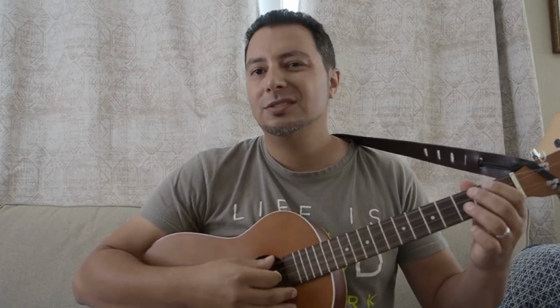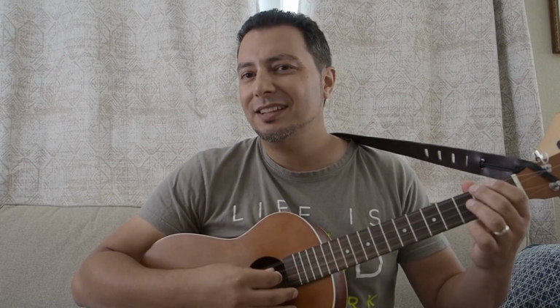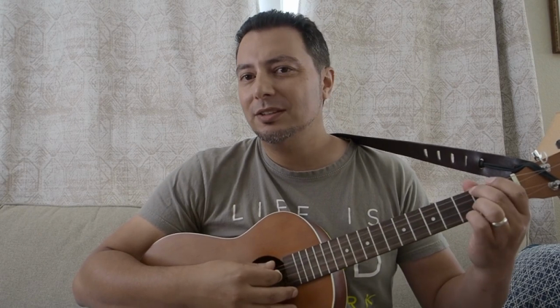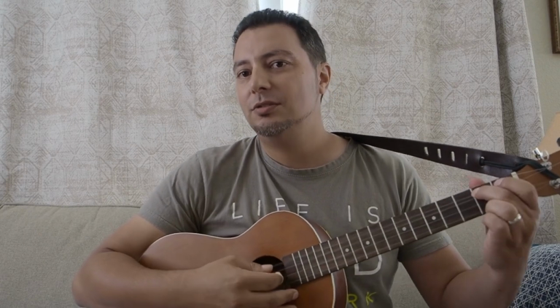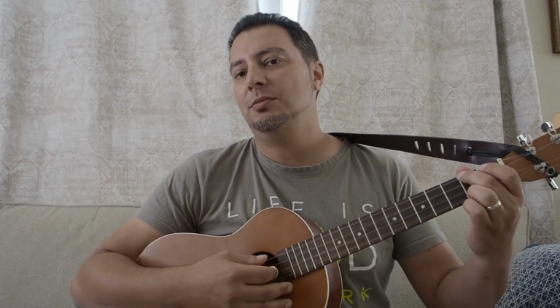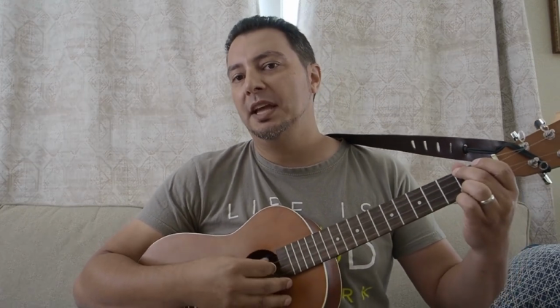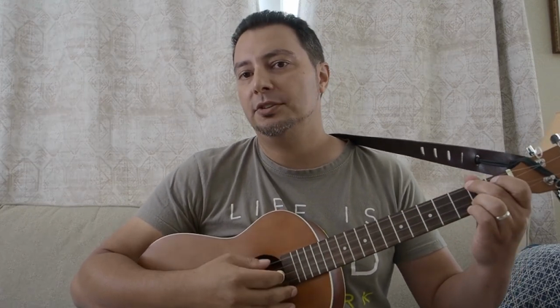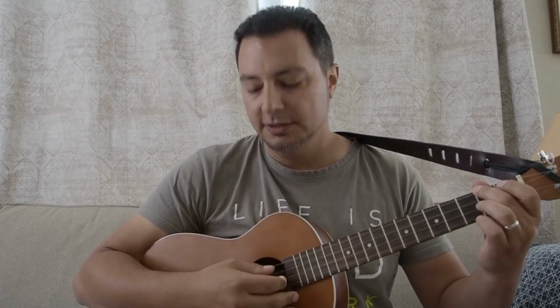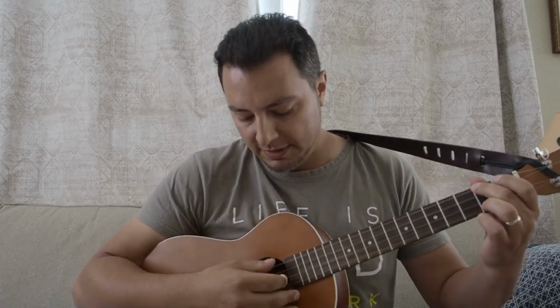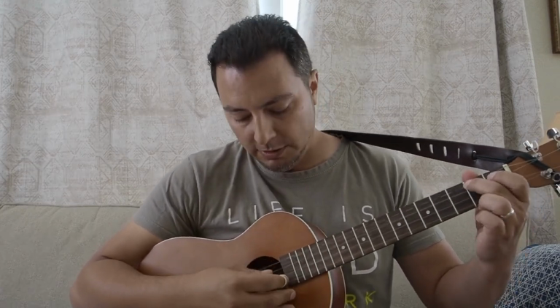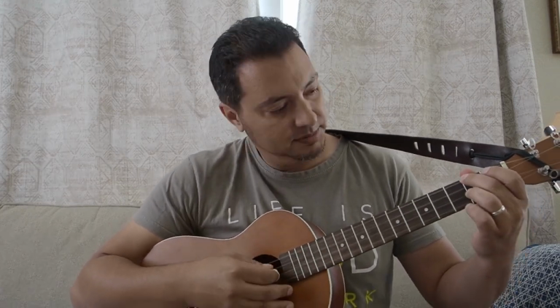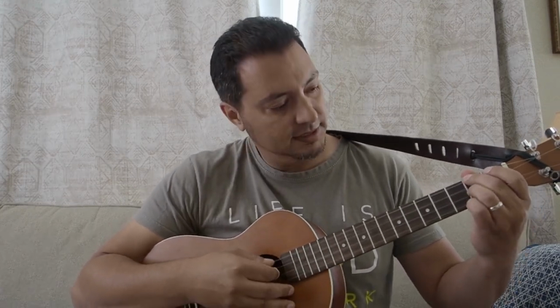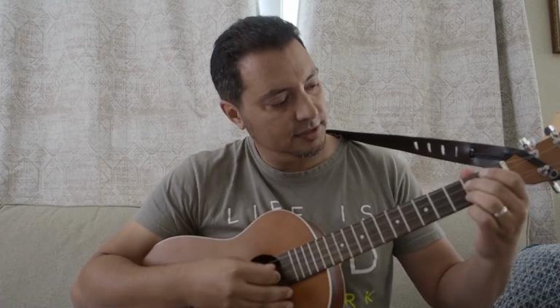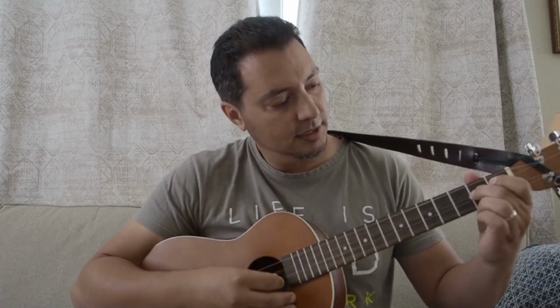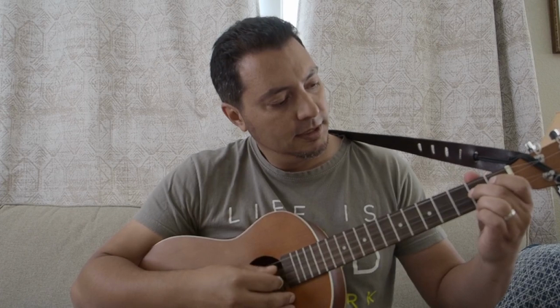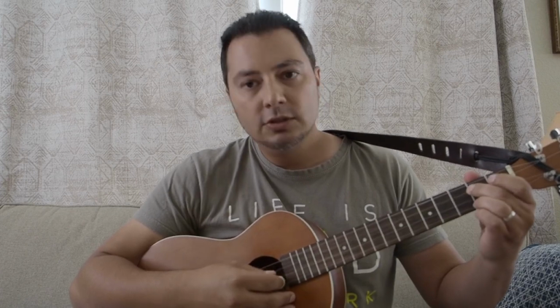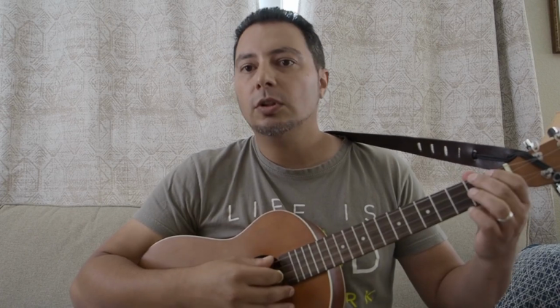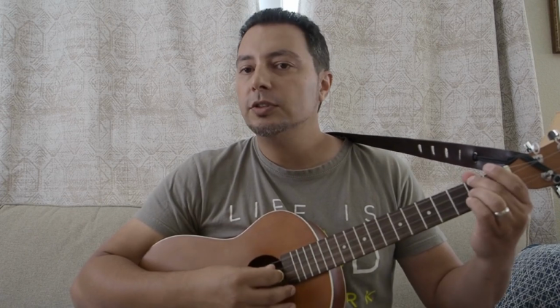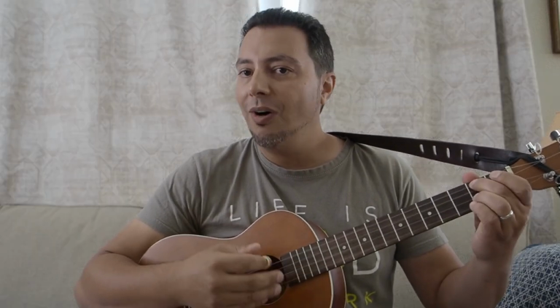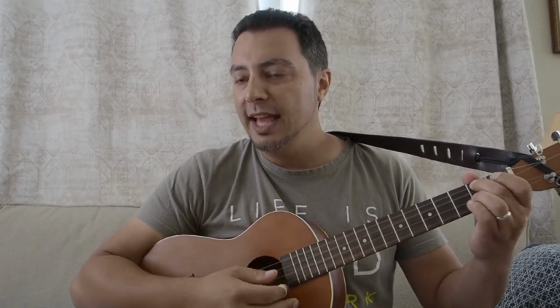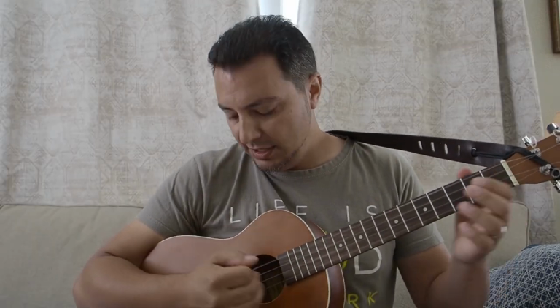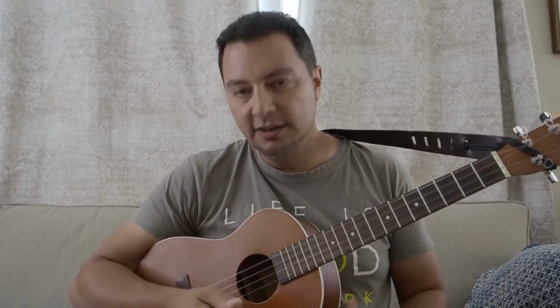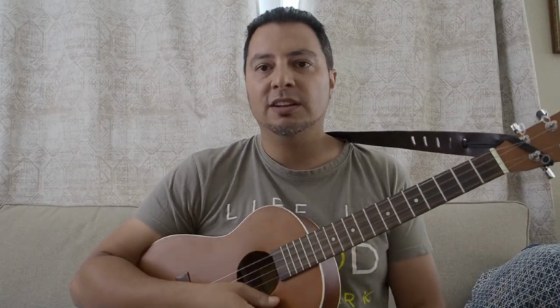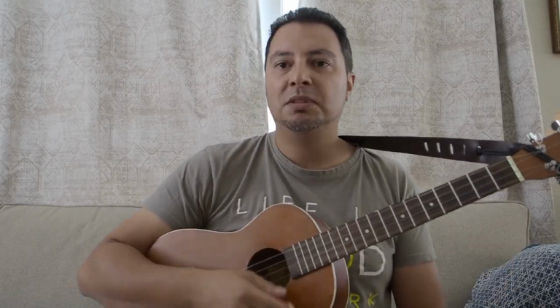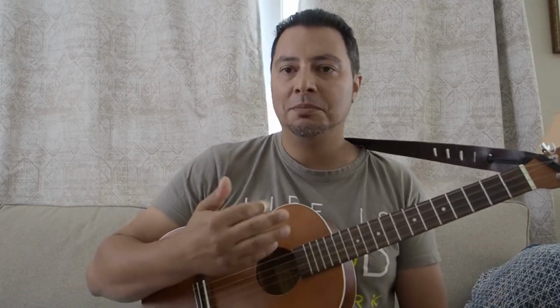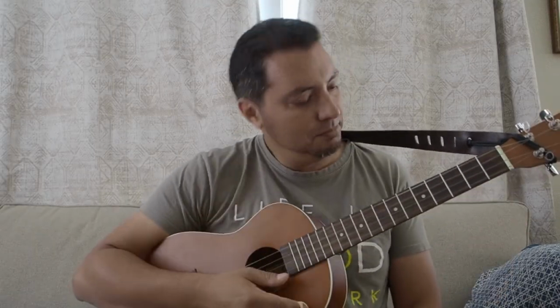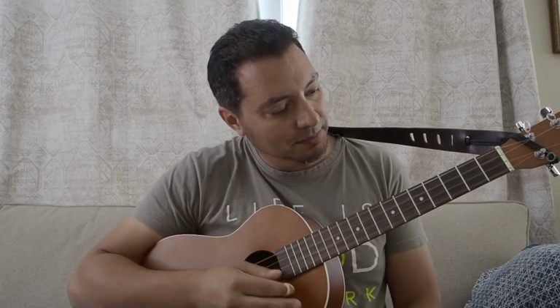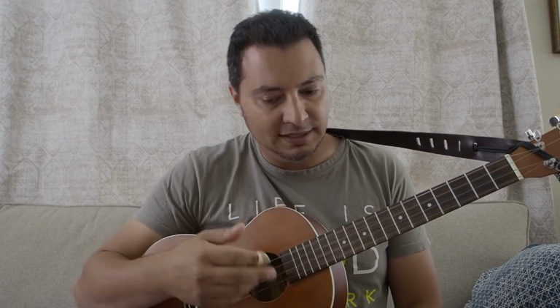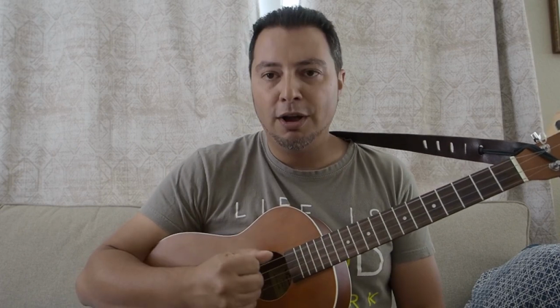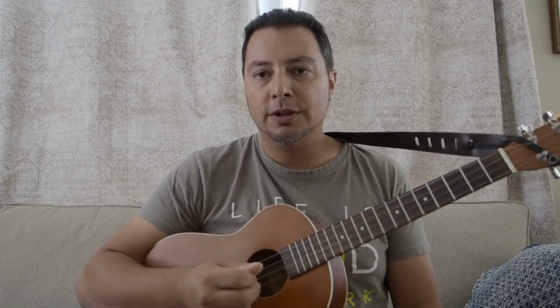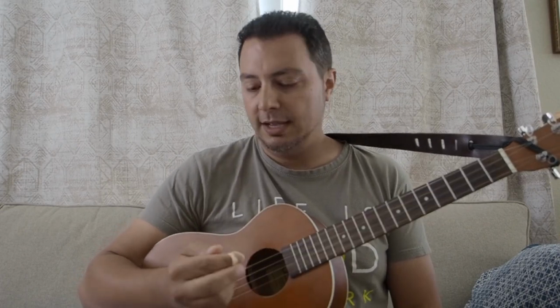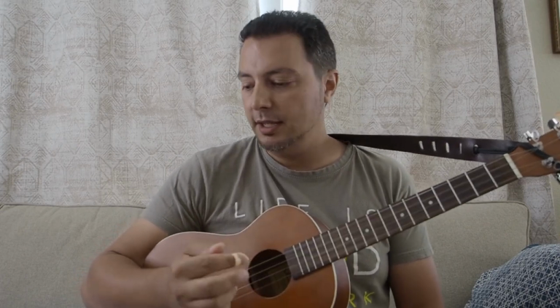You get a little bit too much bend actually on some of these lower strings because the tension is so low. So you've got to watch that when you're playing with string bends and vibrato and all that kind of stuff.